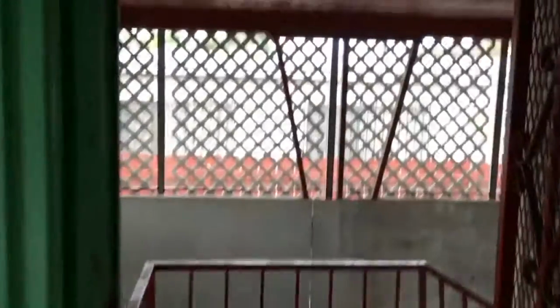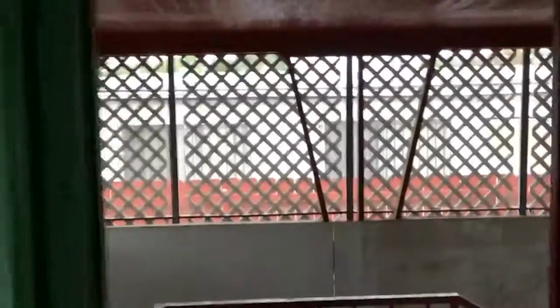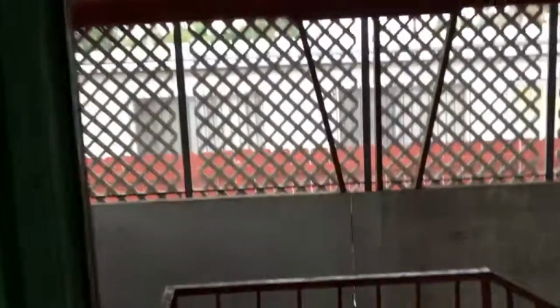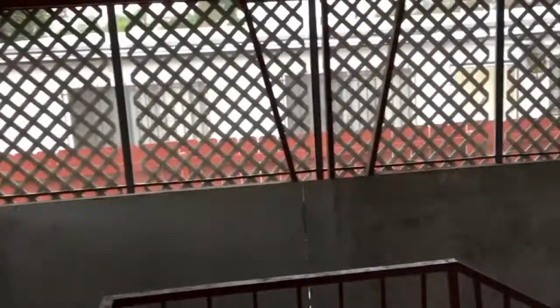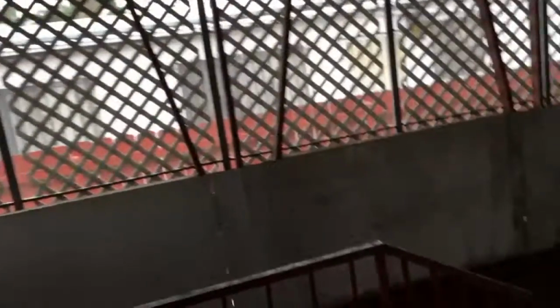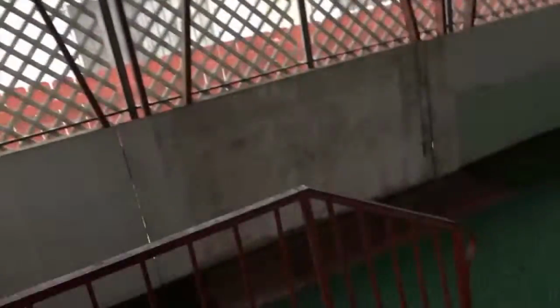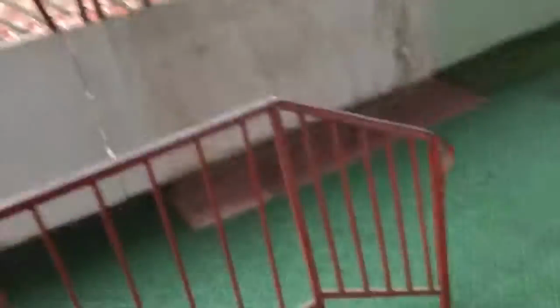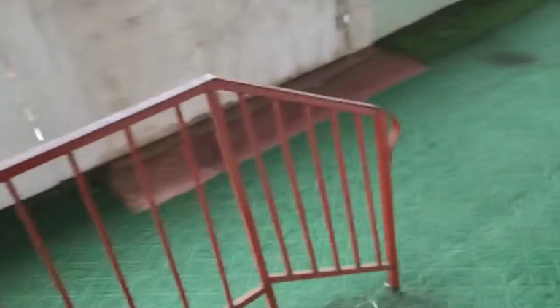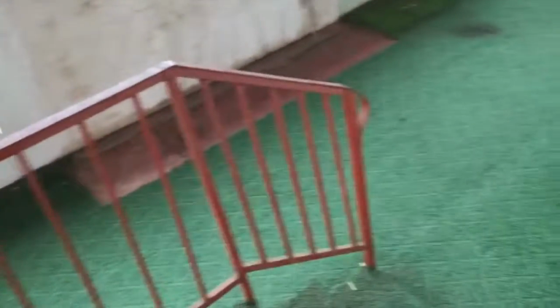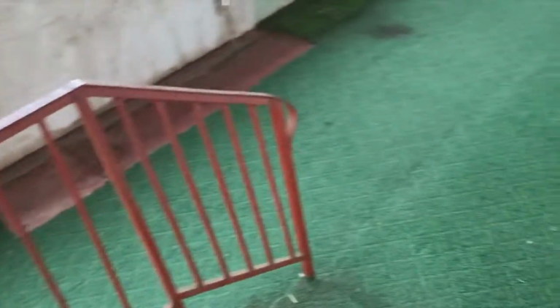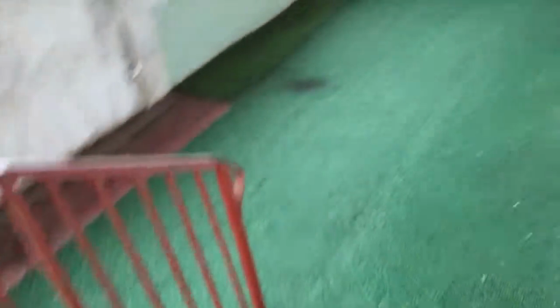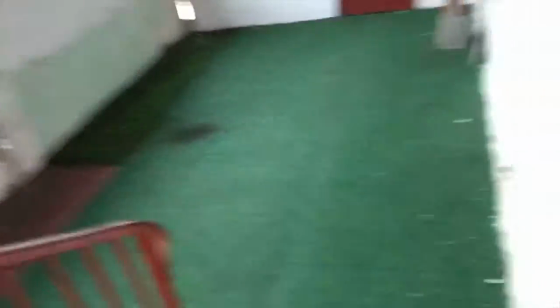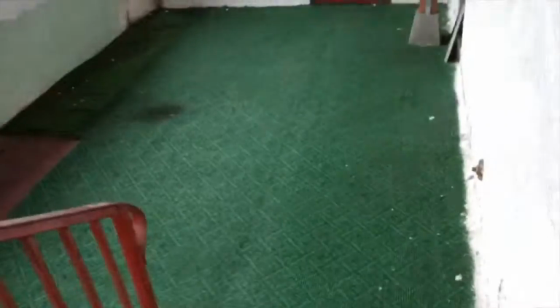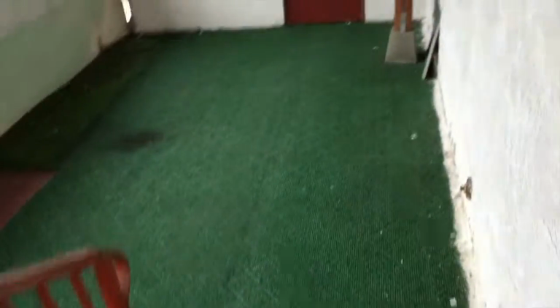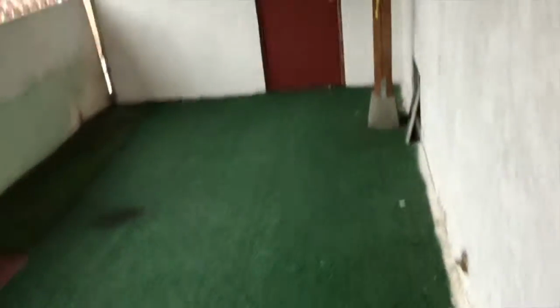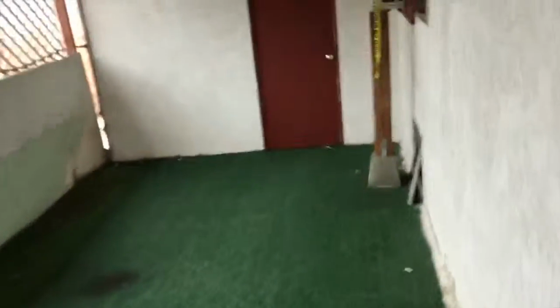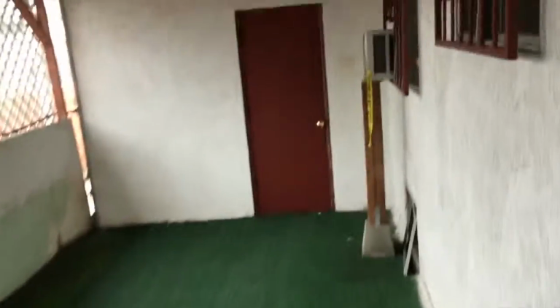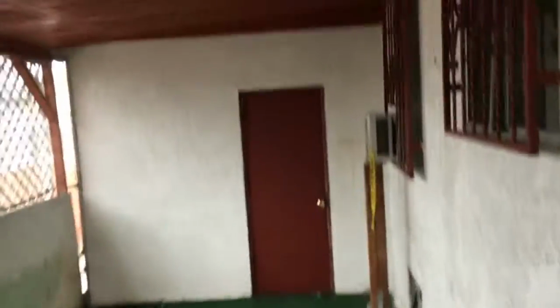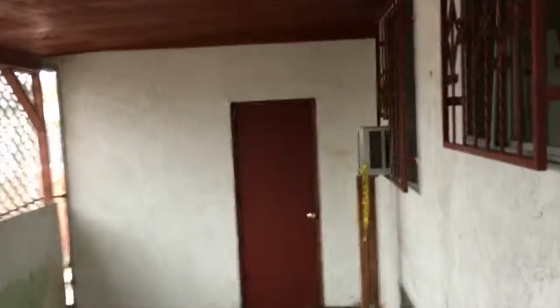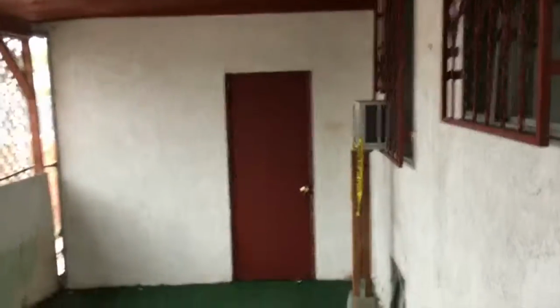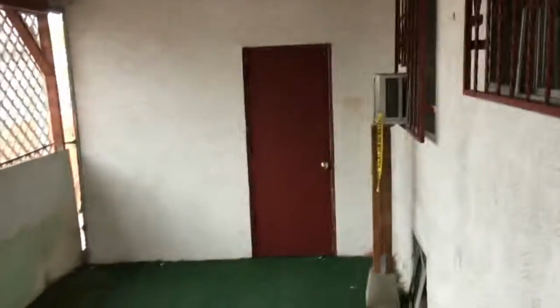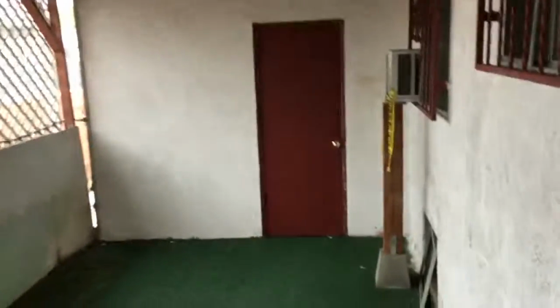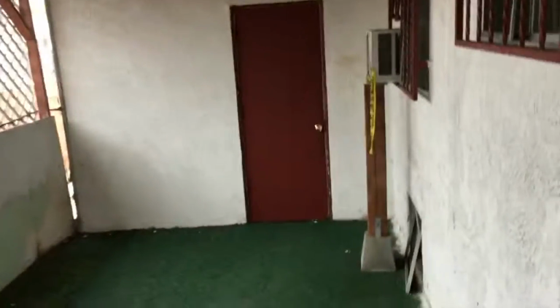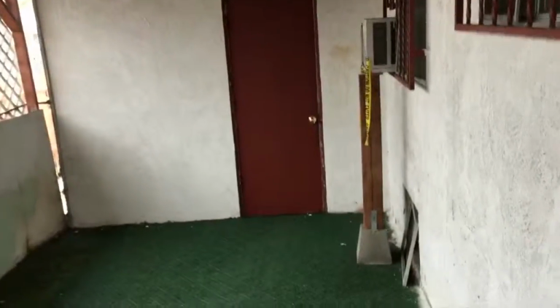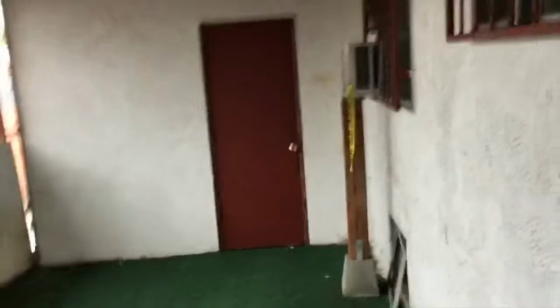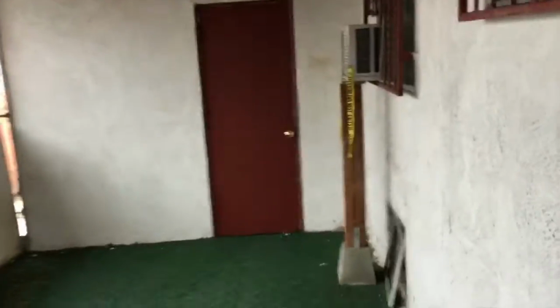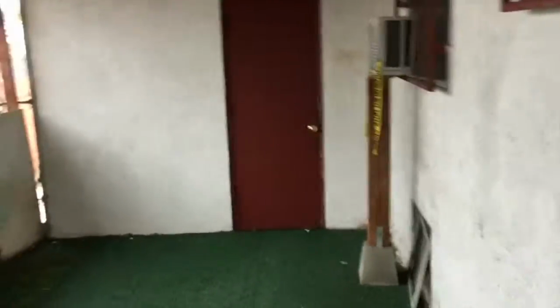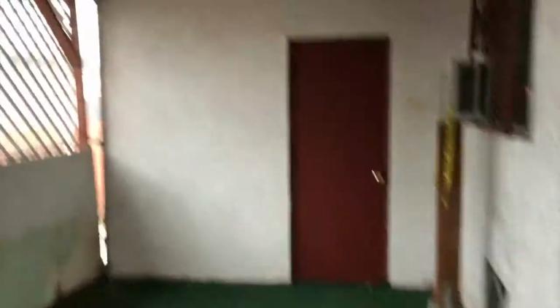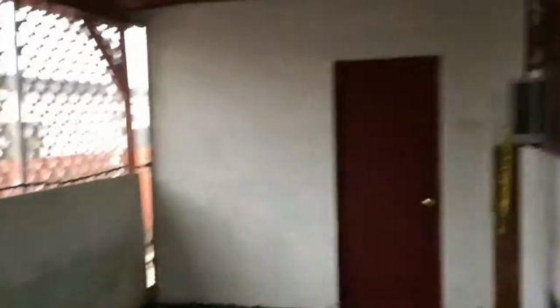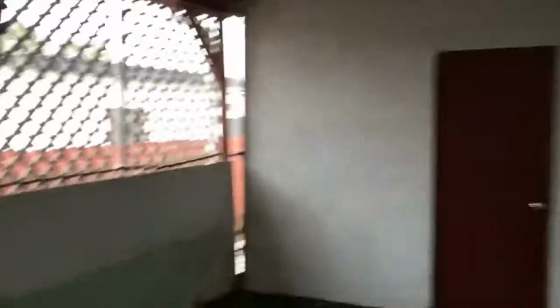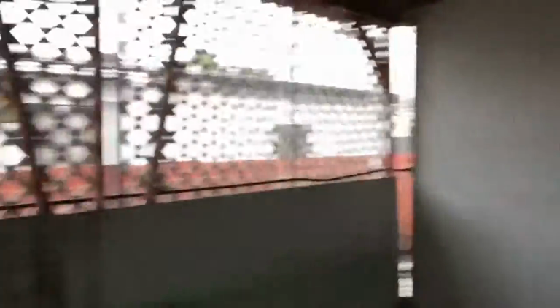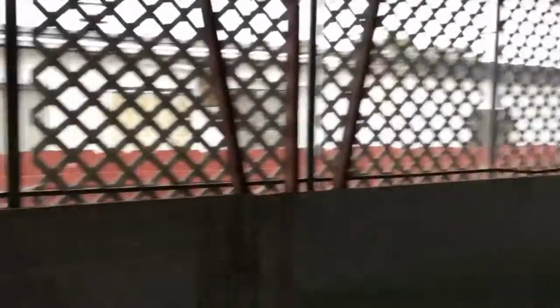Now I'm stepping through that doorway I told you we'd get back to. They've got a covered side patio area. That door leads to the garage.